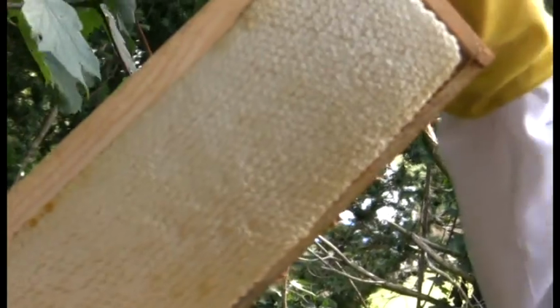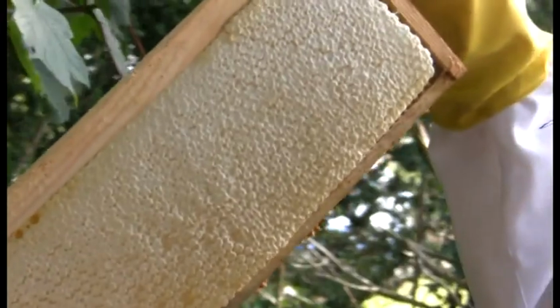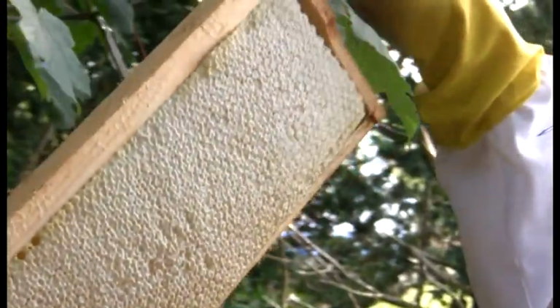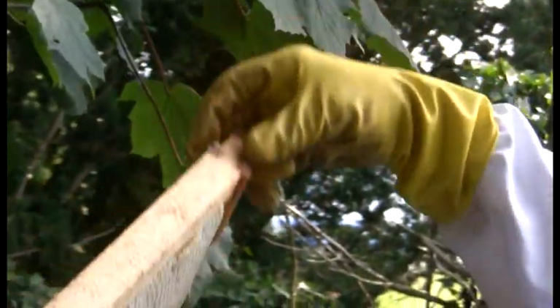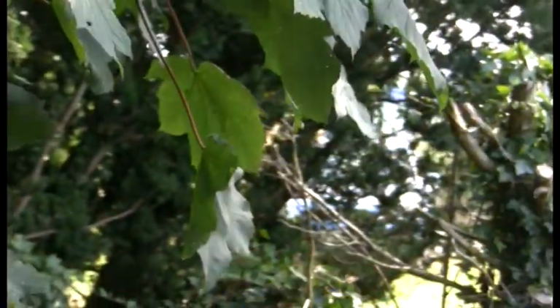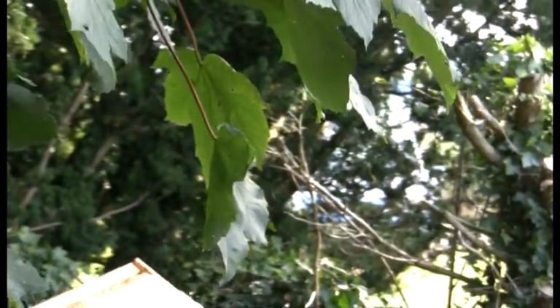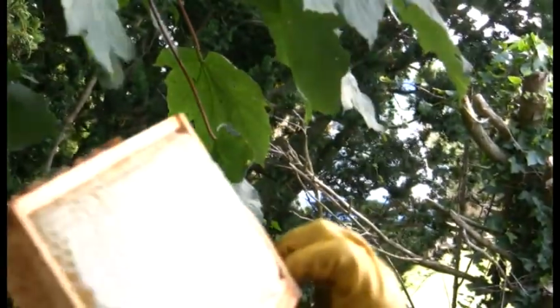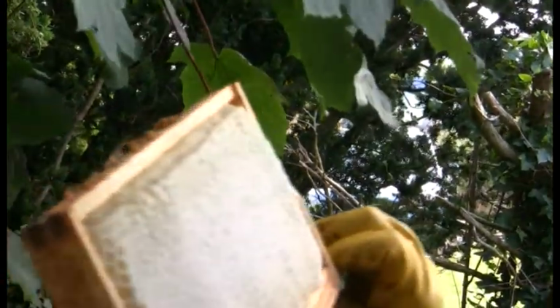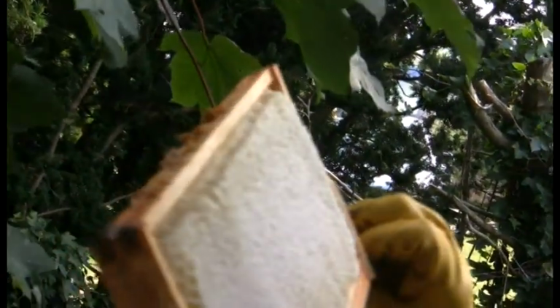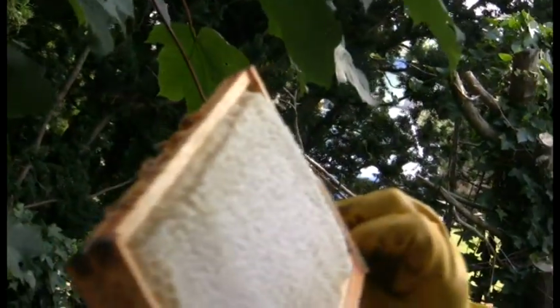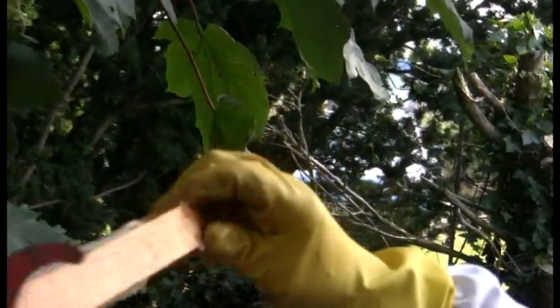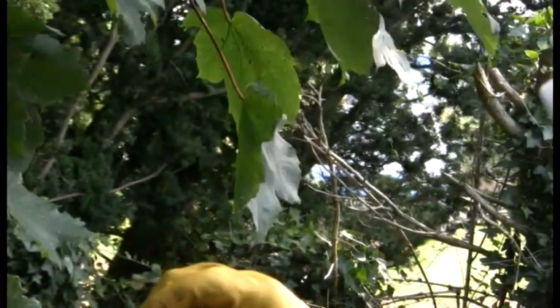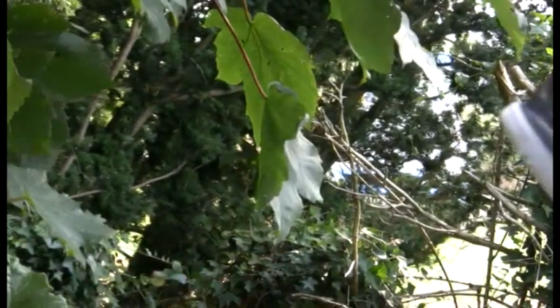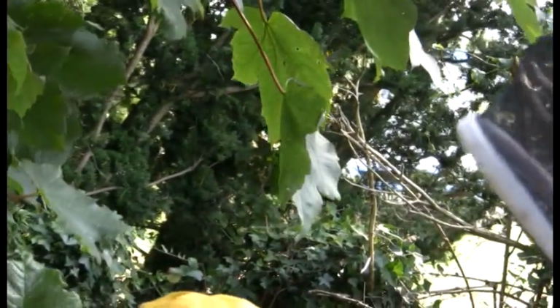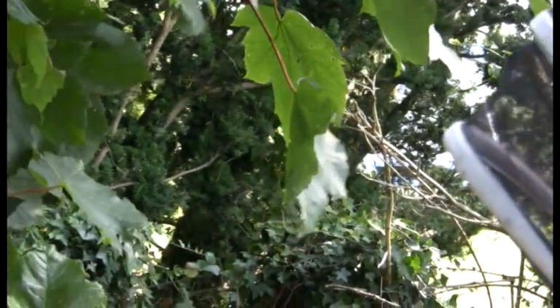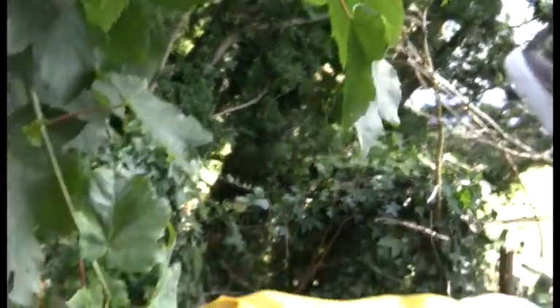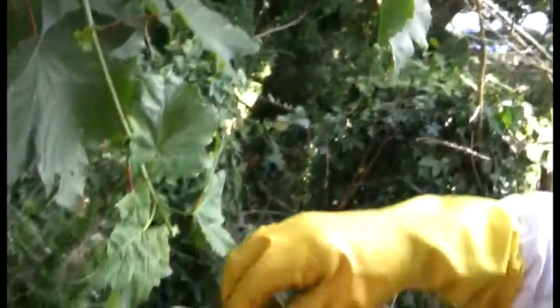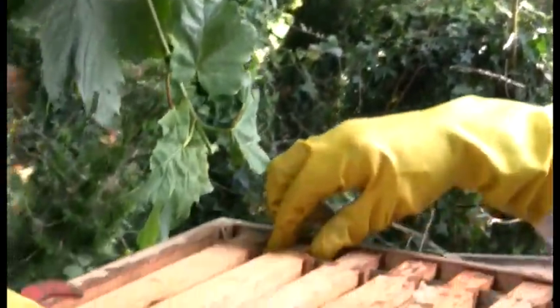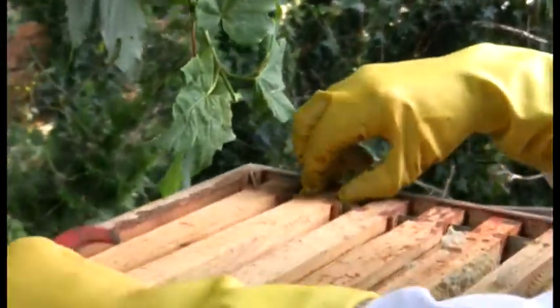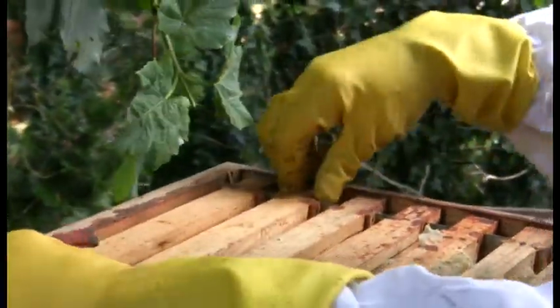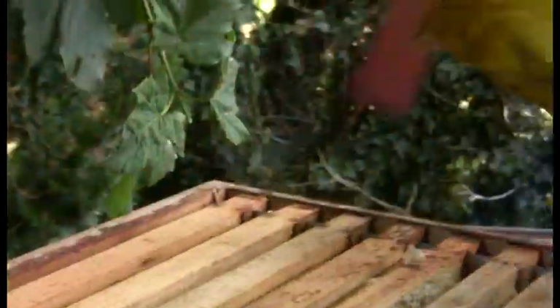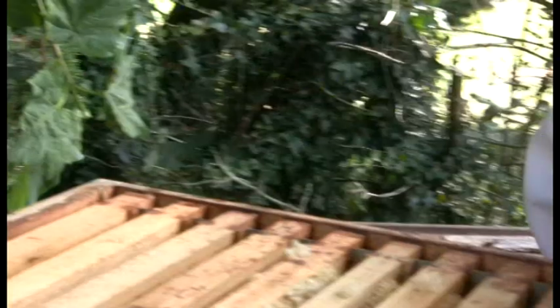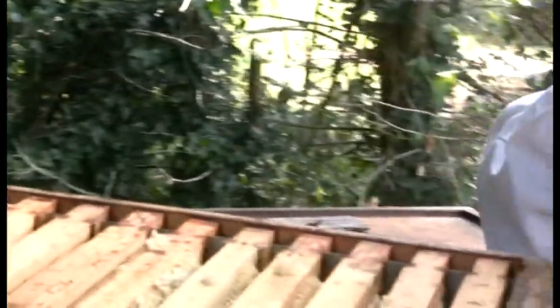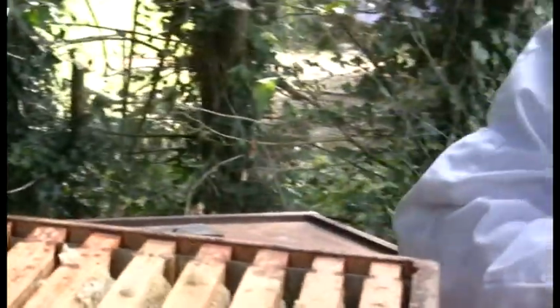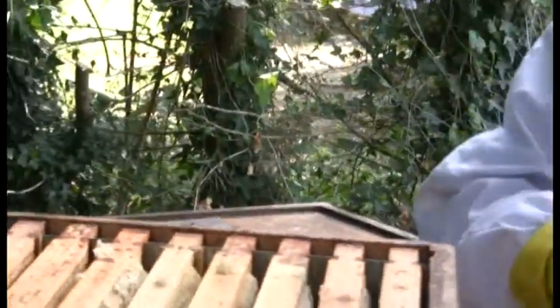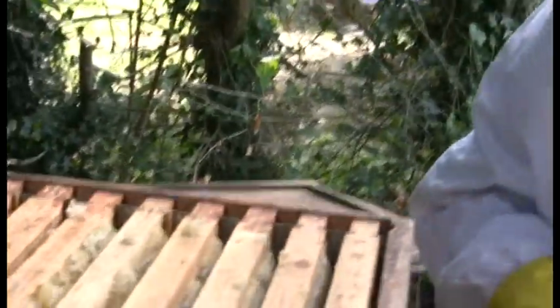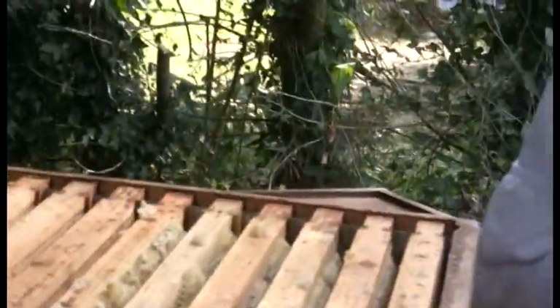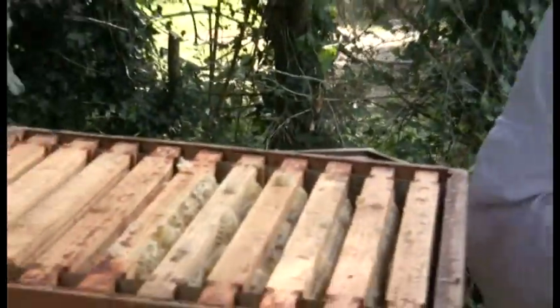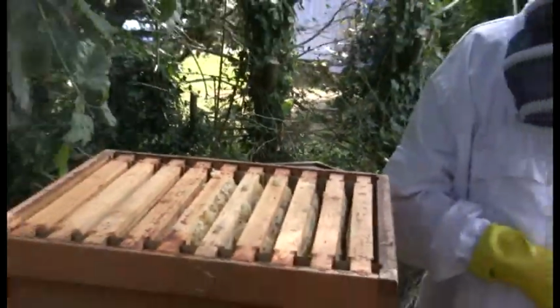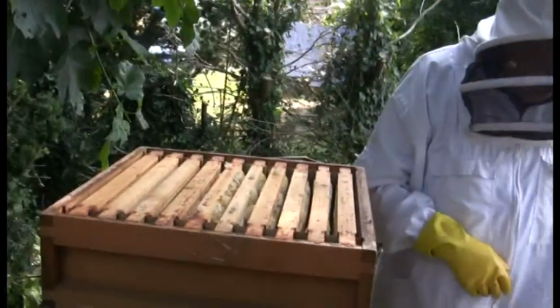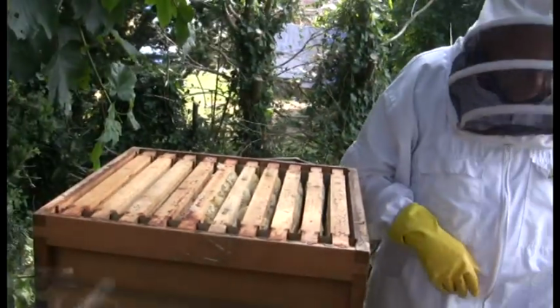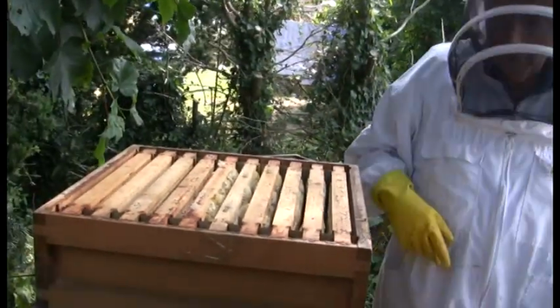That is a super frame of honey. Graham is going to take the super straight to the car and then come back to have a look at the bees. It's going to be heavy.